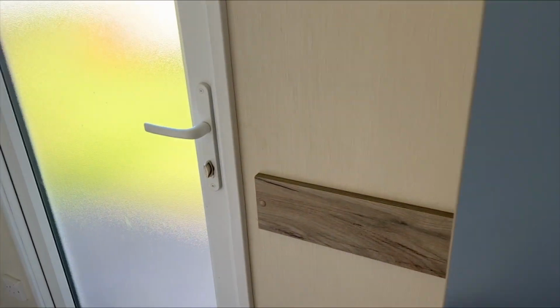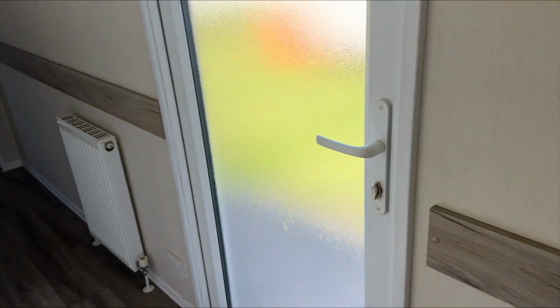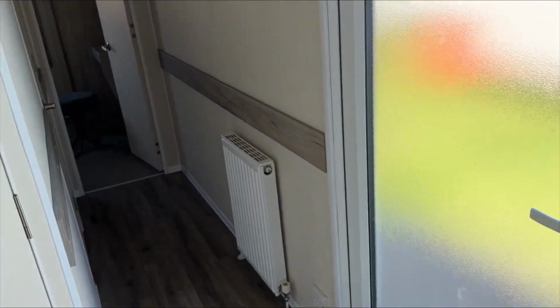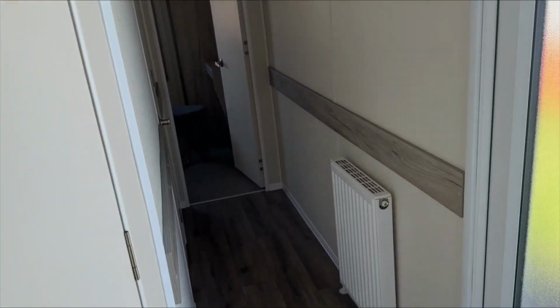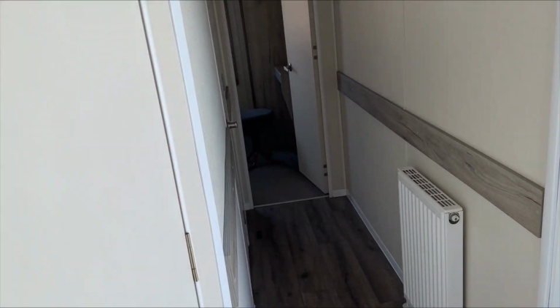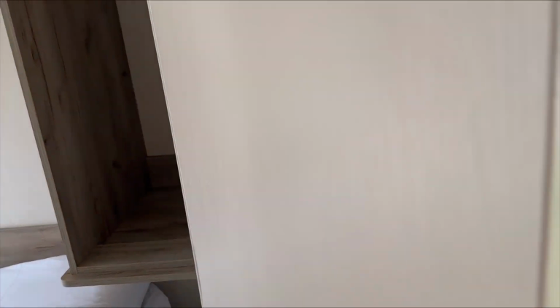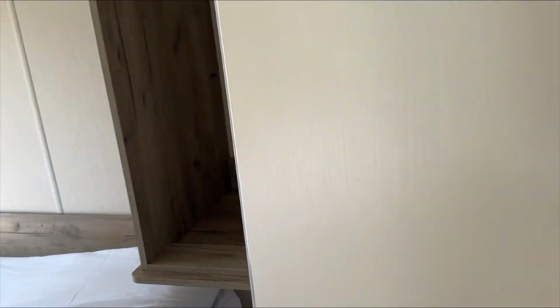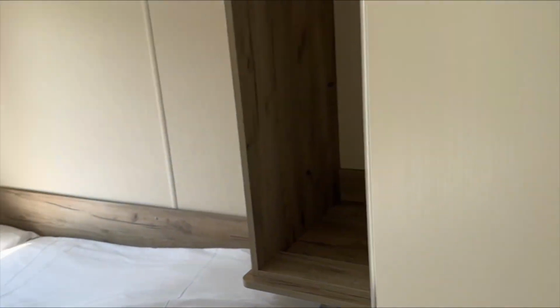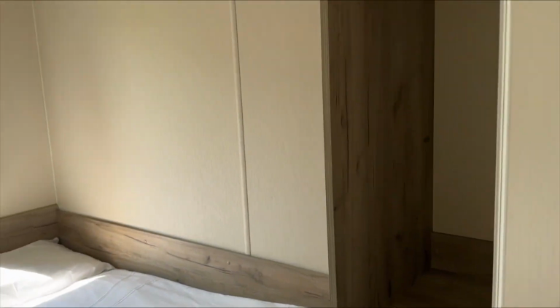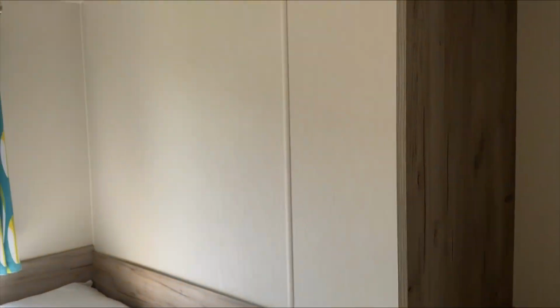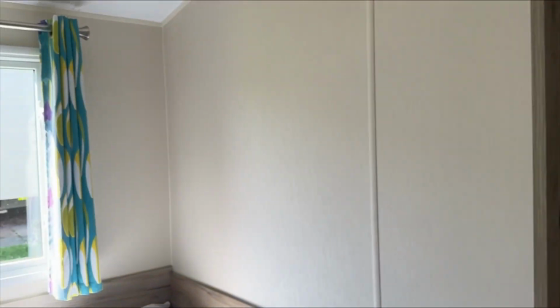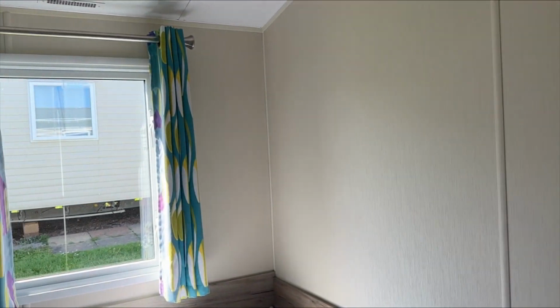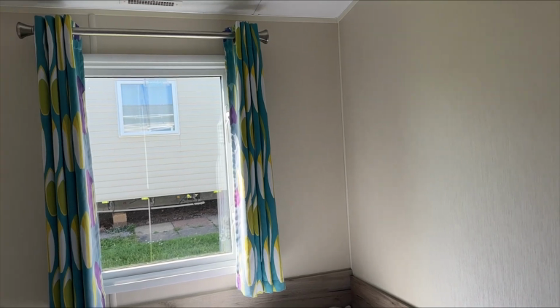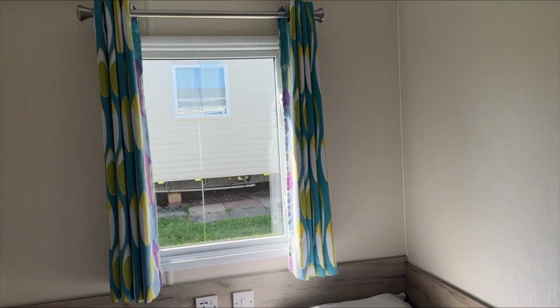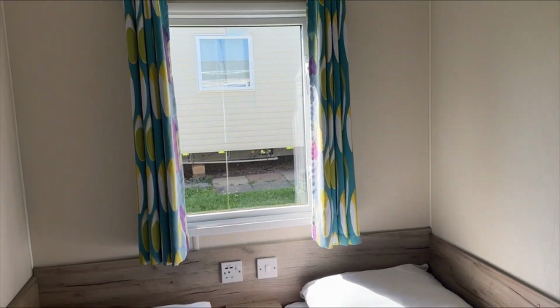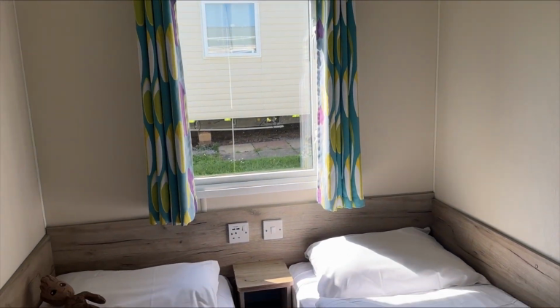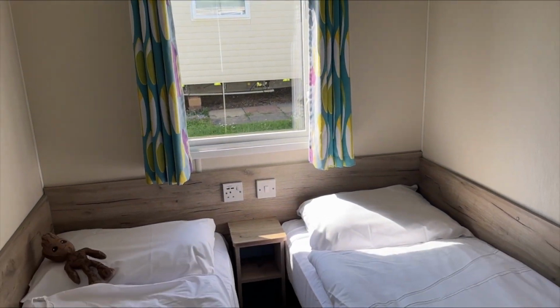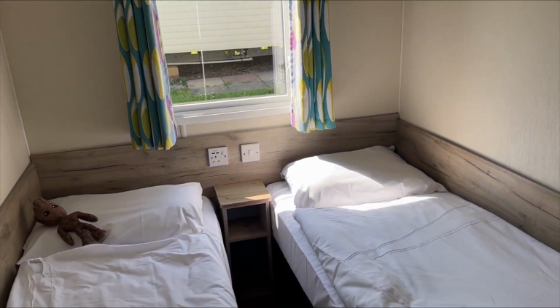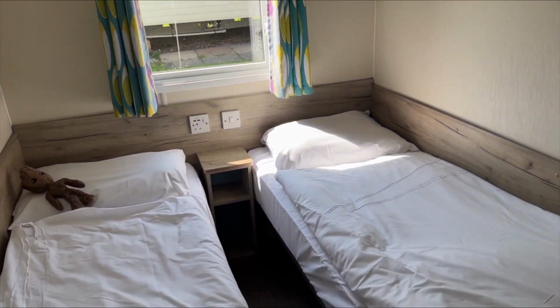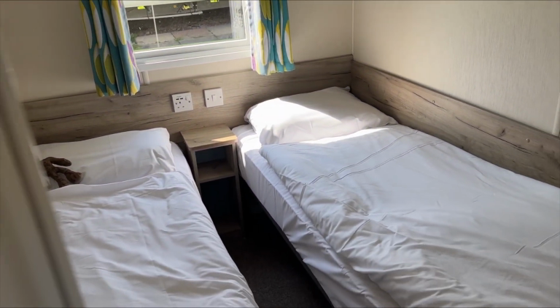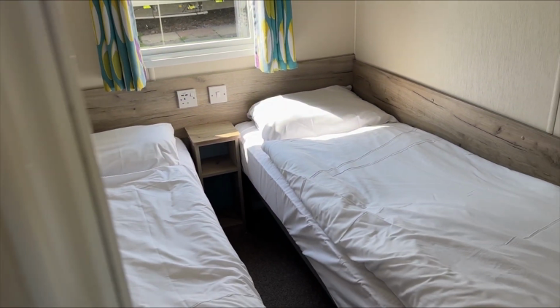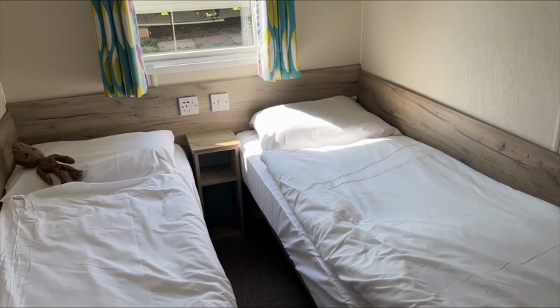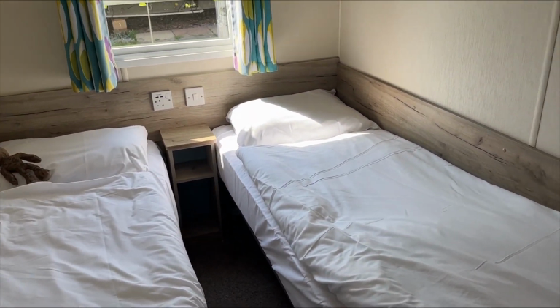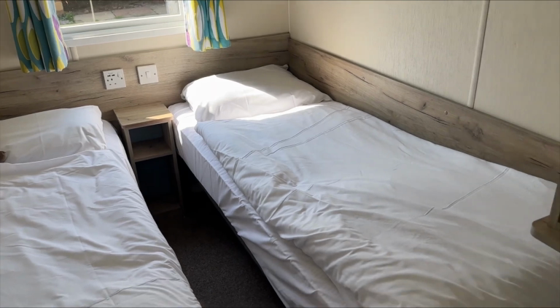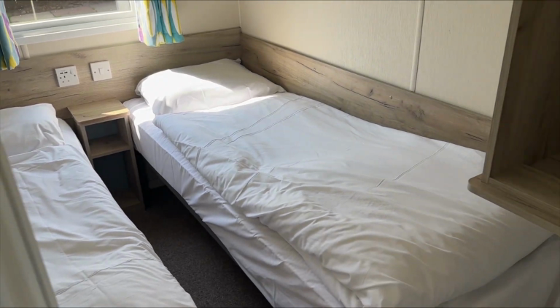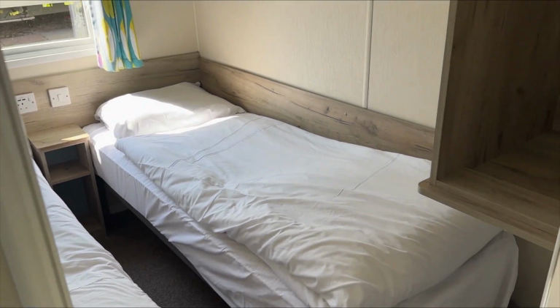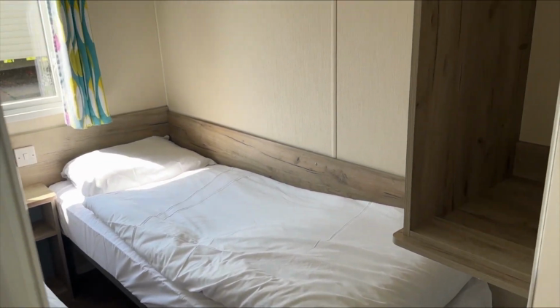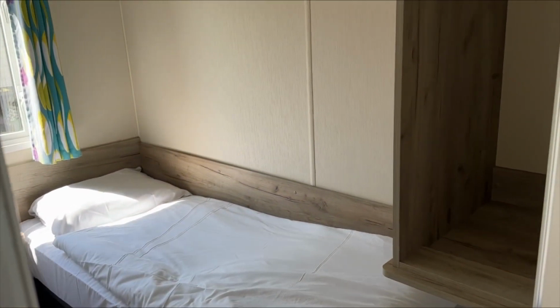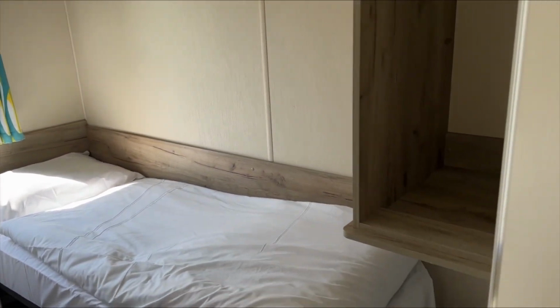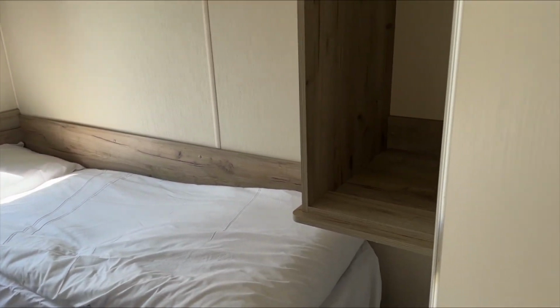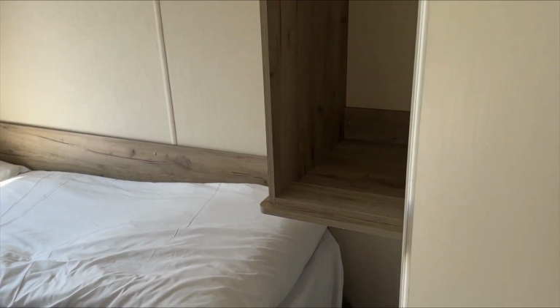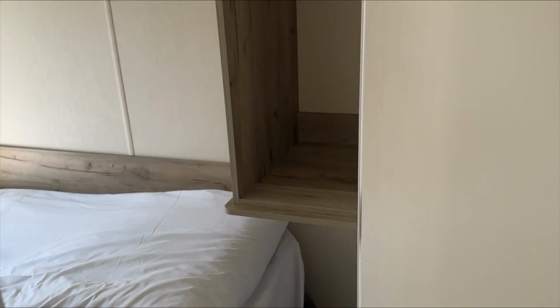This is the first twin room — you've got your two twin beds. The teddy isn't included, that's my boy's. Your linen is actually included as well.